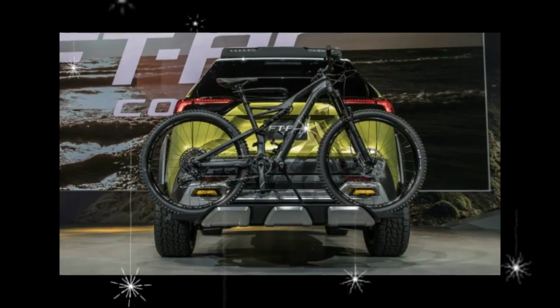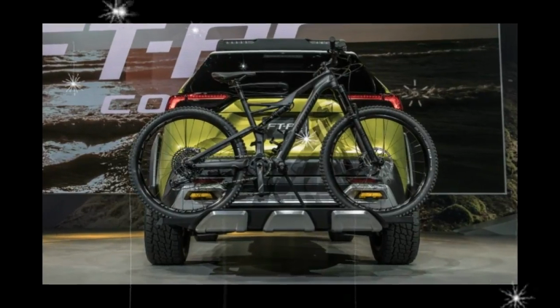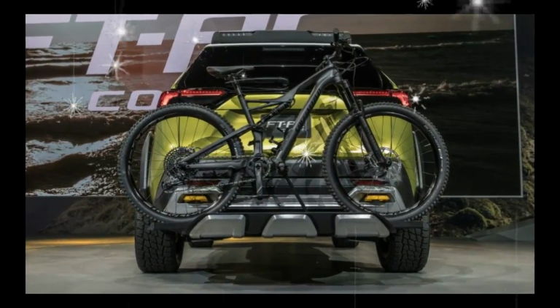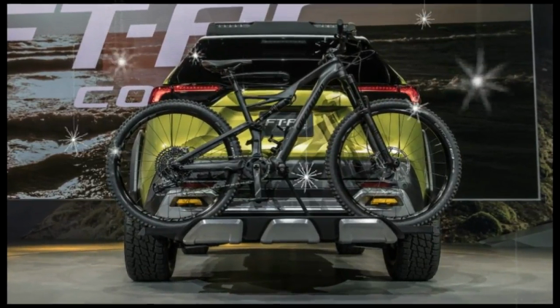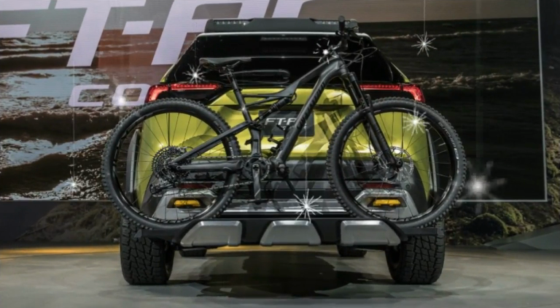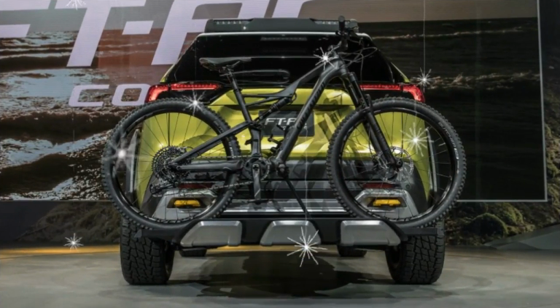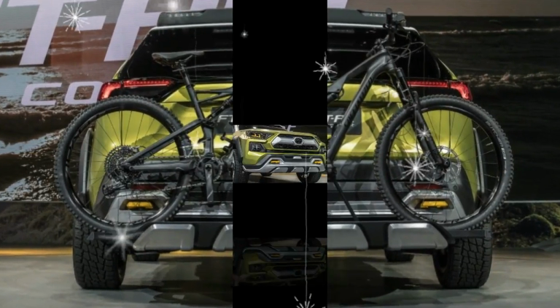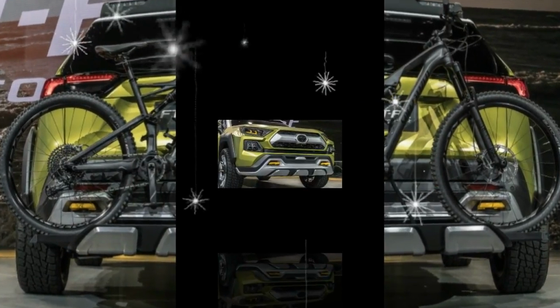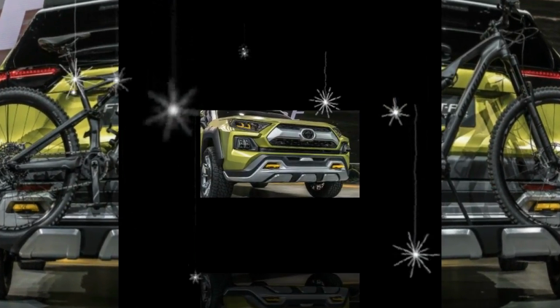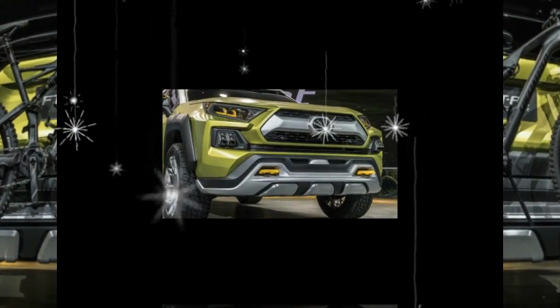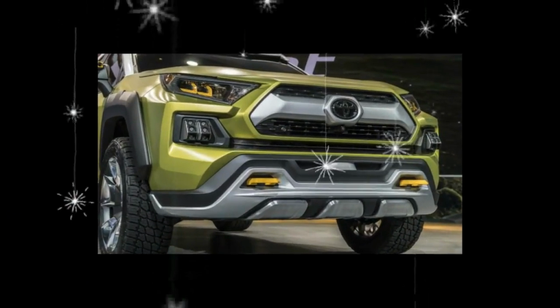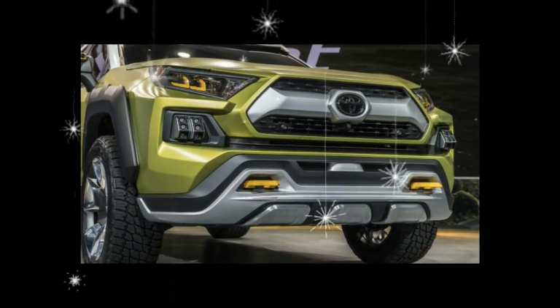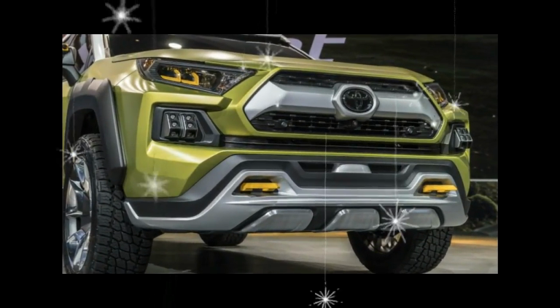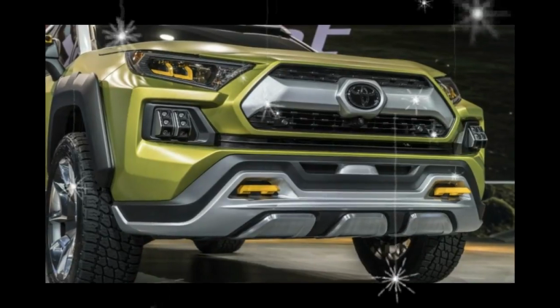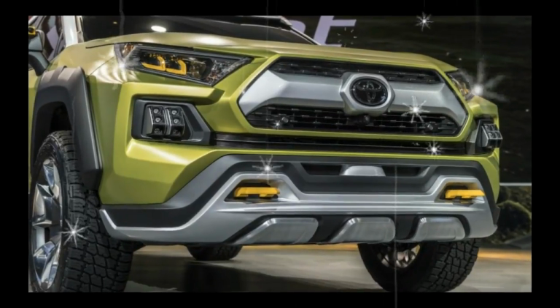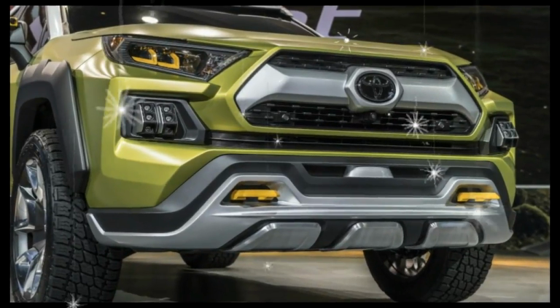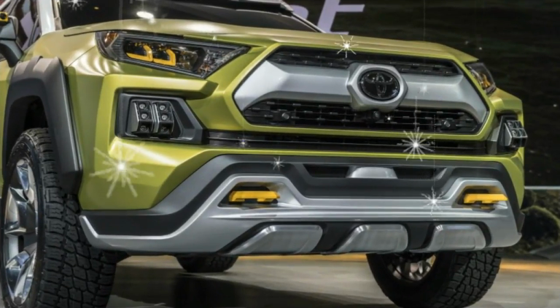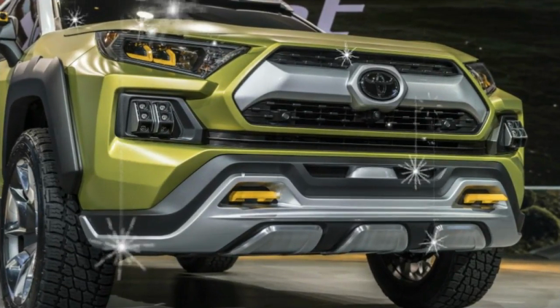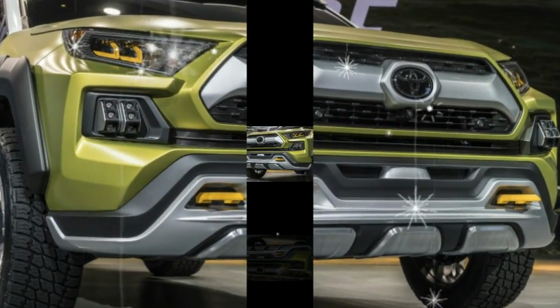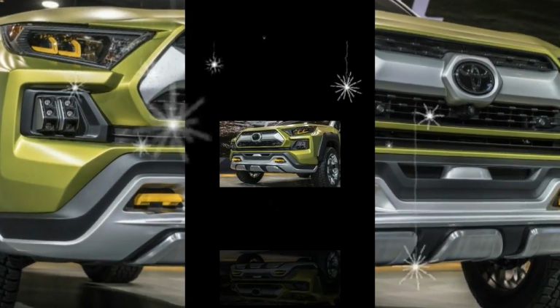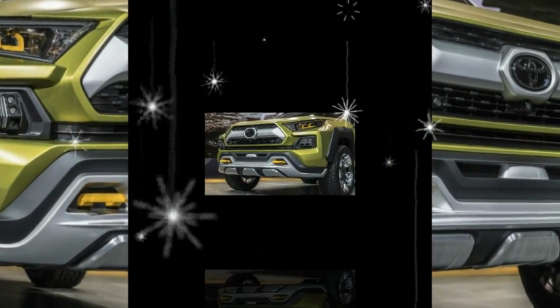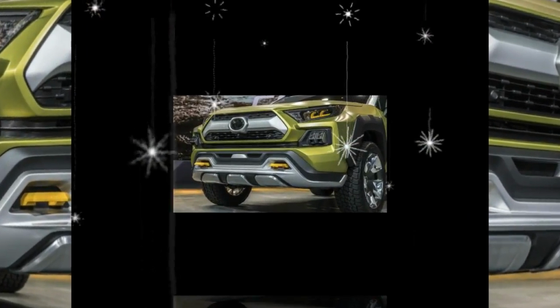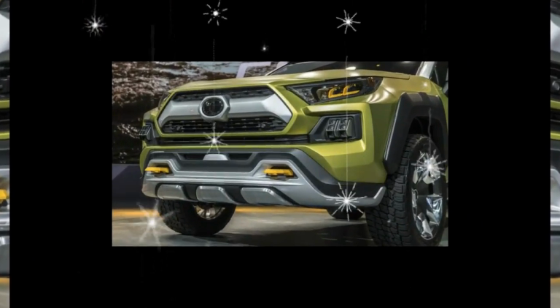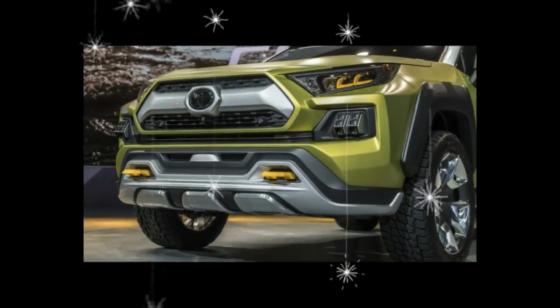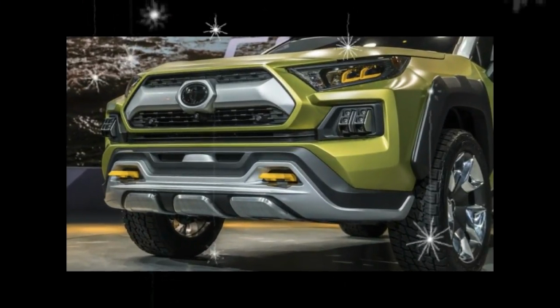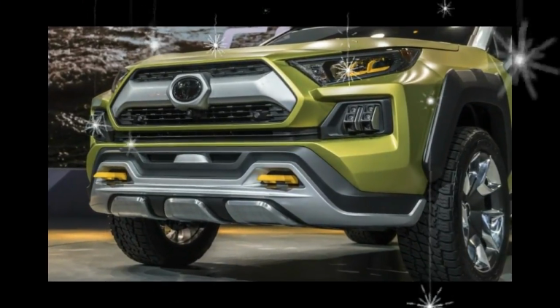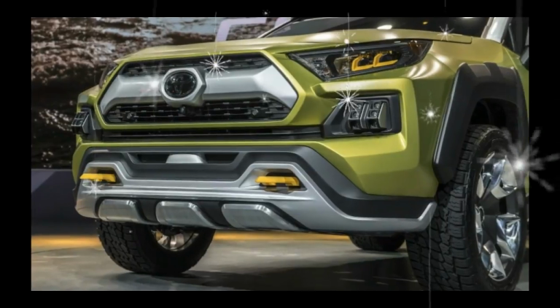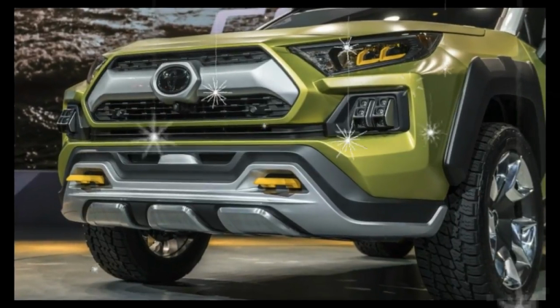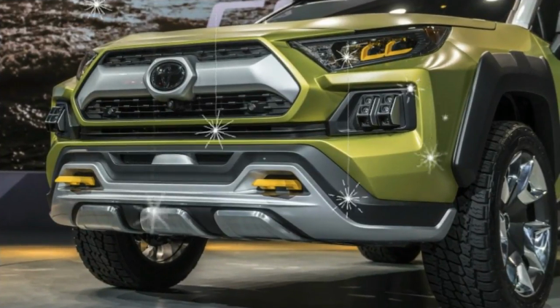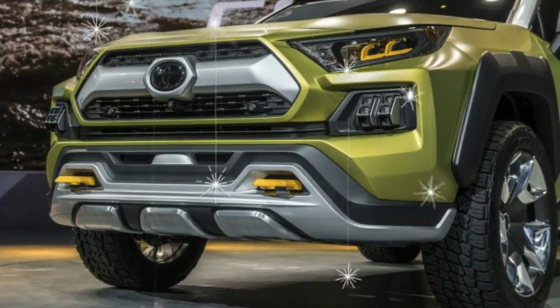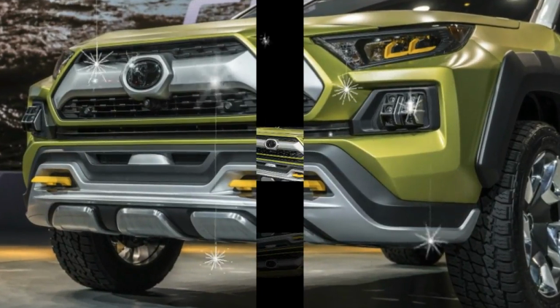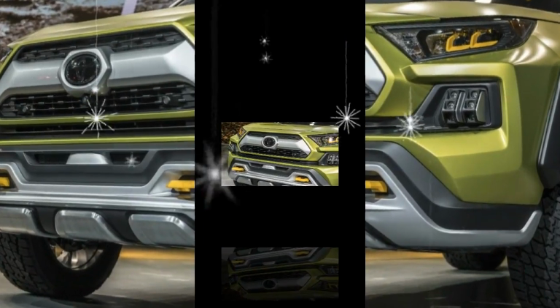Now, some 25 years later, the Toyota FT-AC — short for Future Toyota Adventure Concept — is here to remind us that the brand is still capable of coloring outside the lines now and then.